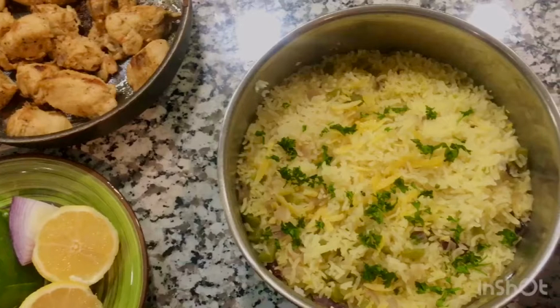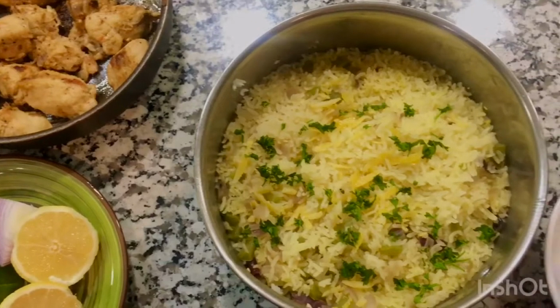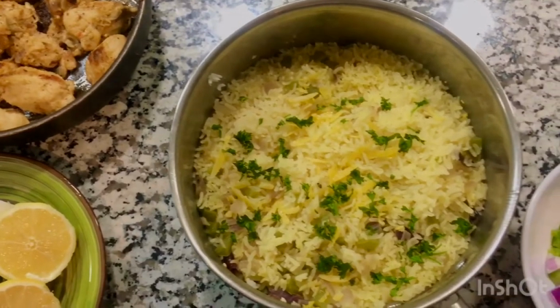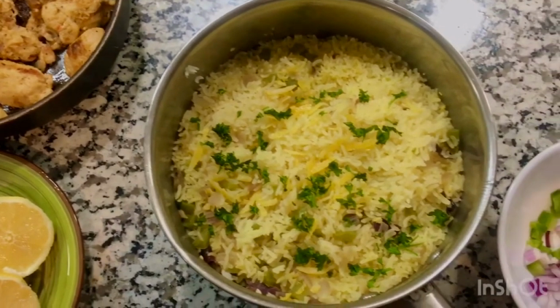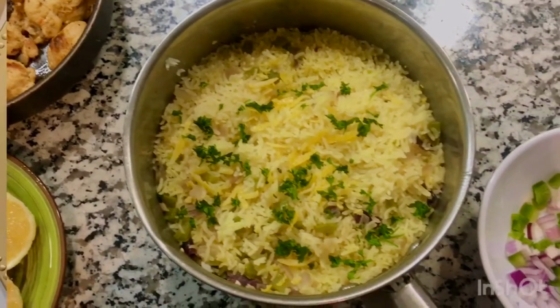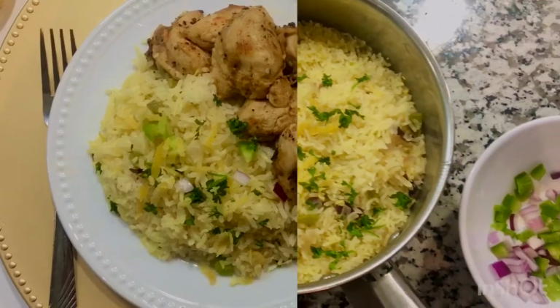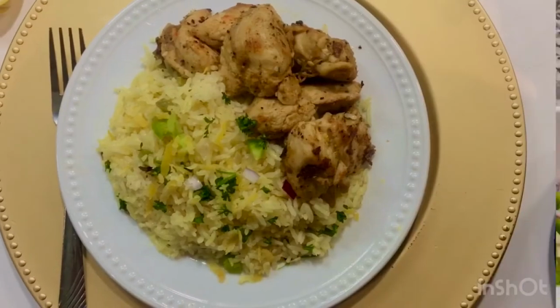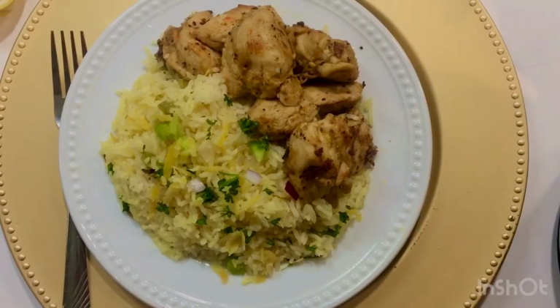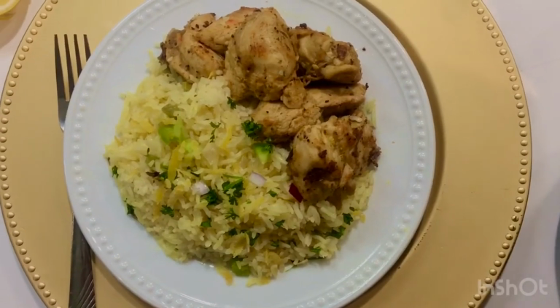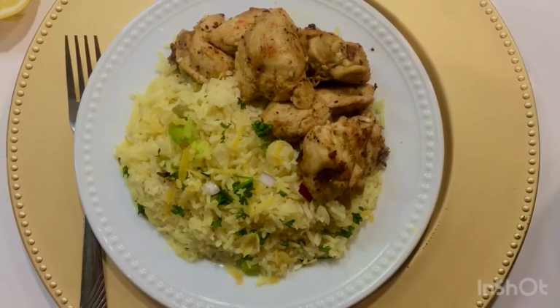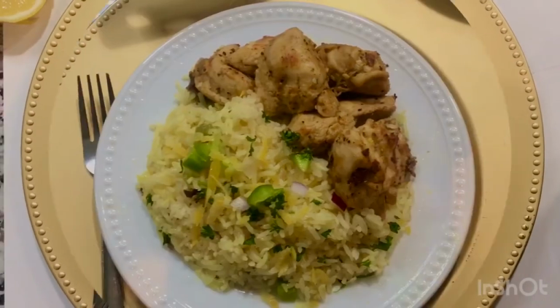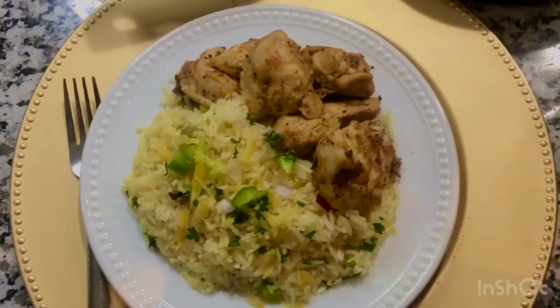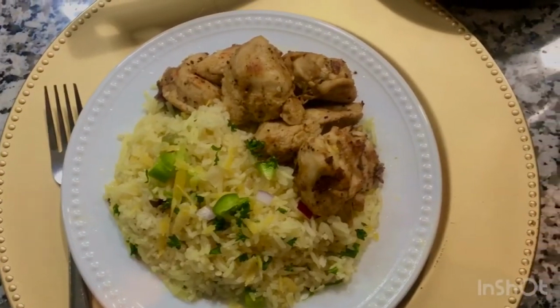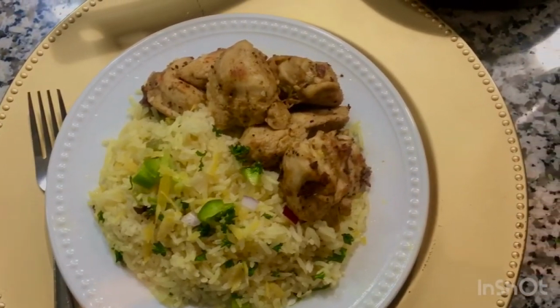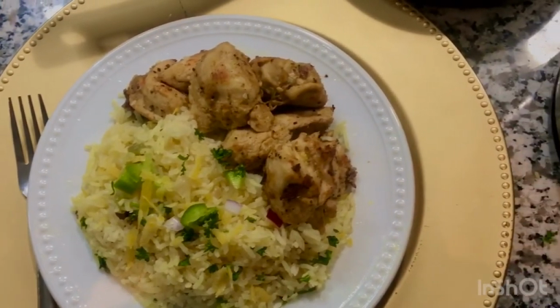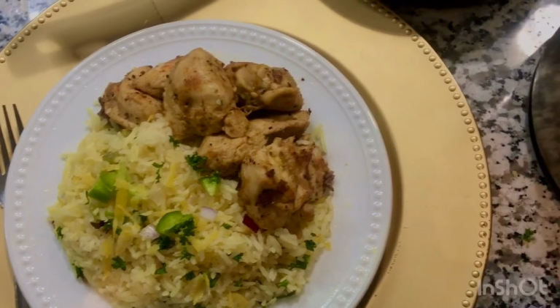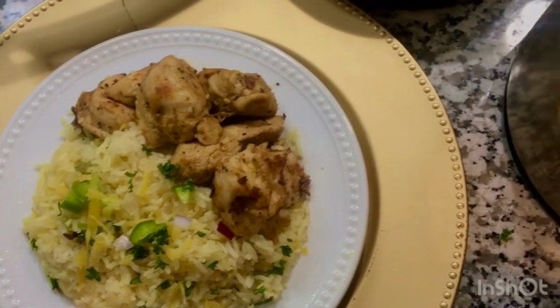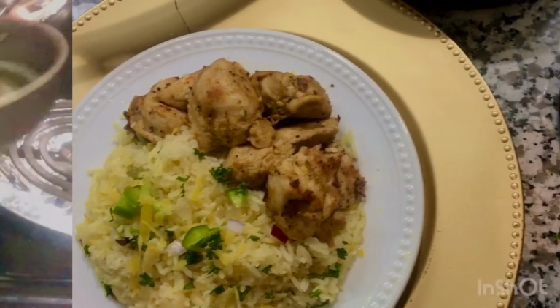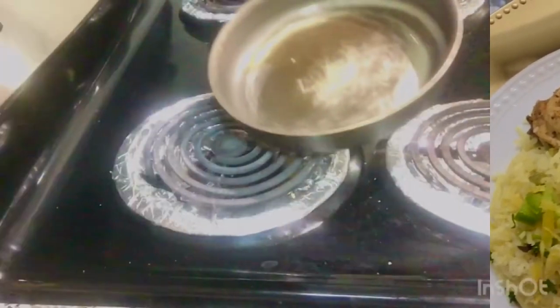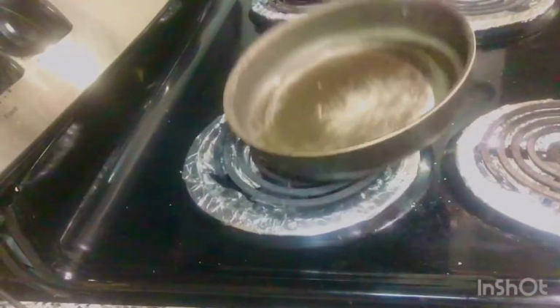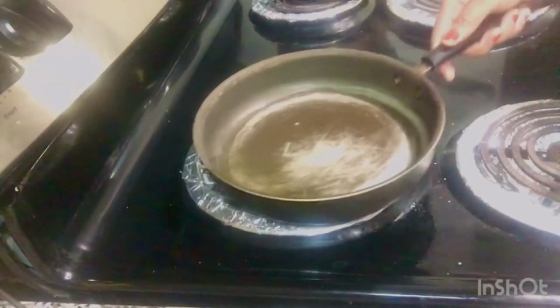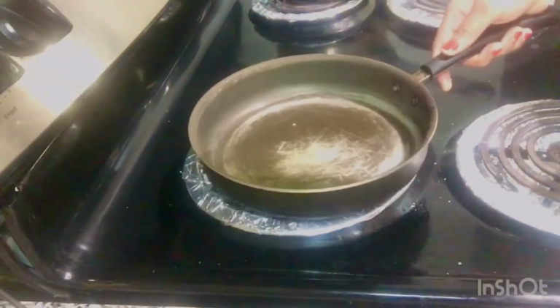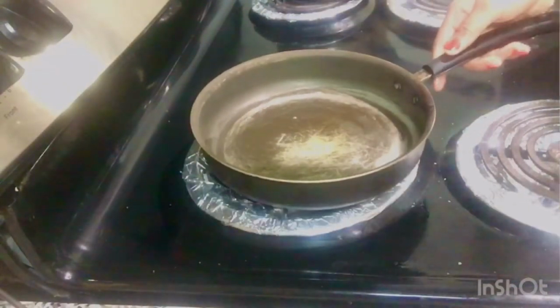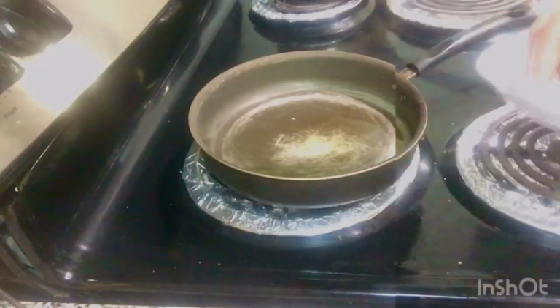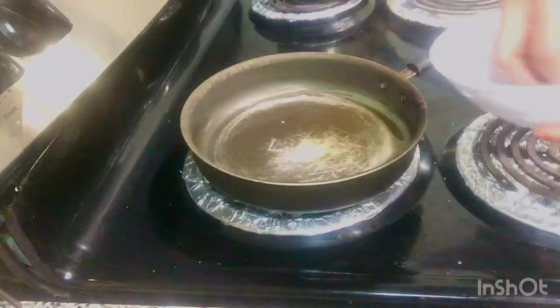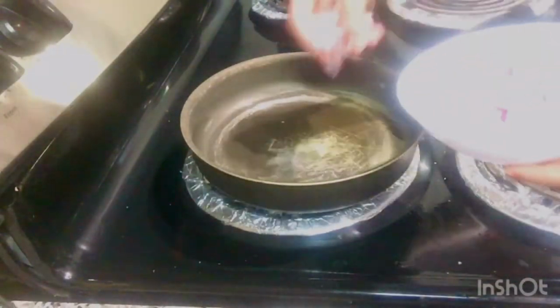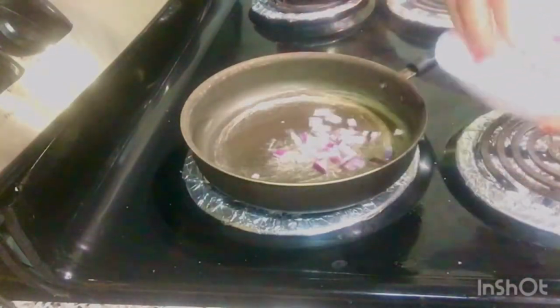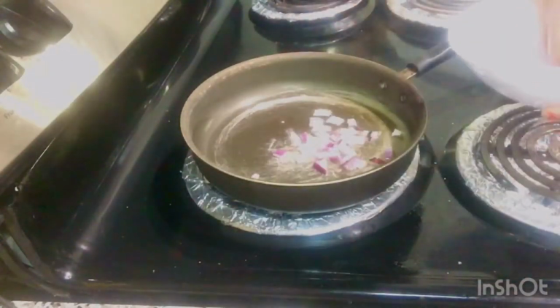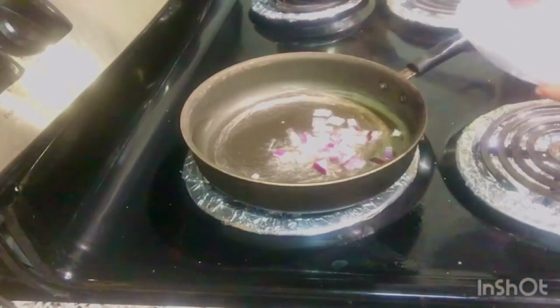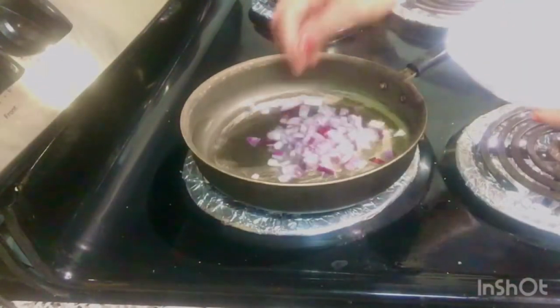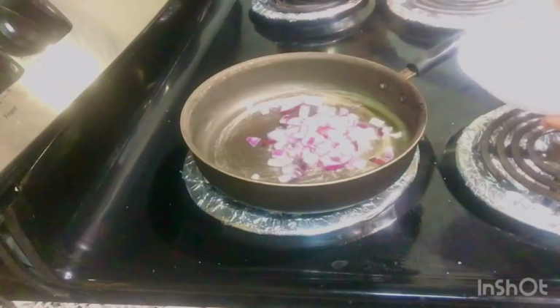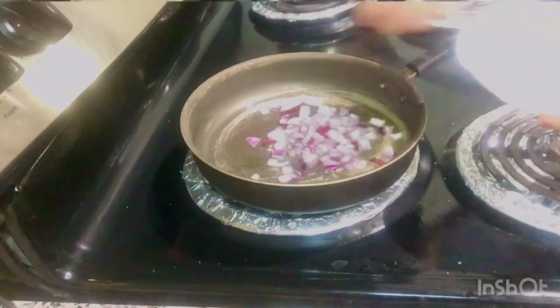Today I'm going to be showing you how I make my lemon Greek rice that I serve with chicken. The first thing you want to do is heat up some oil in a pan — I'm using olive oil.